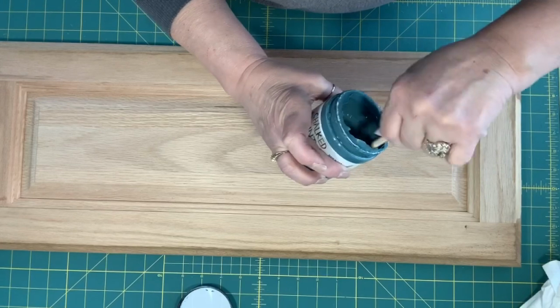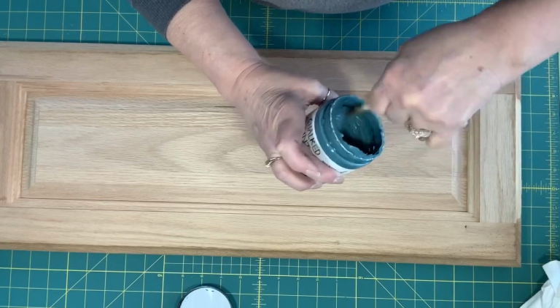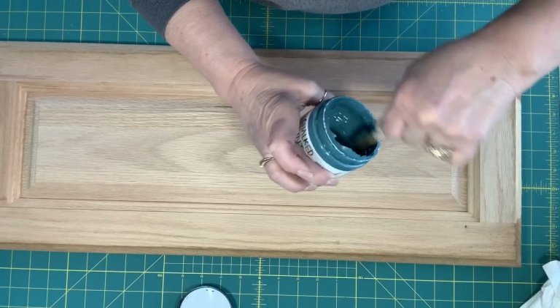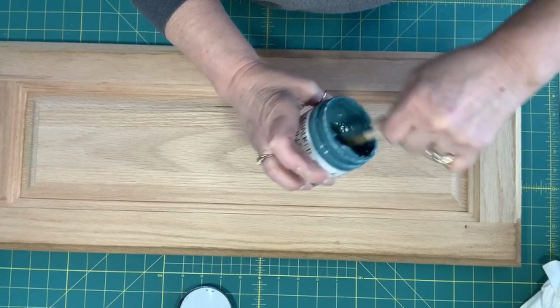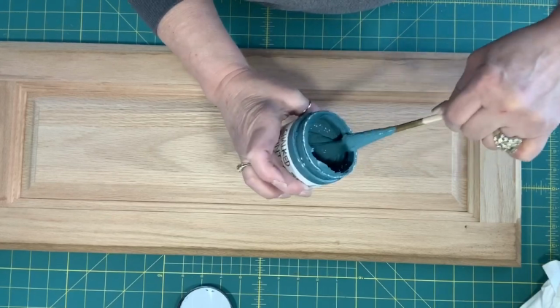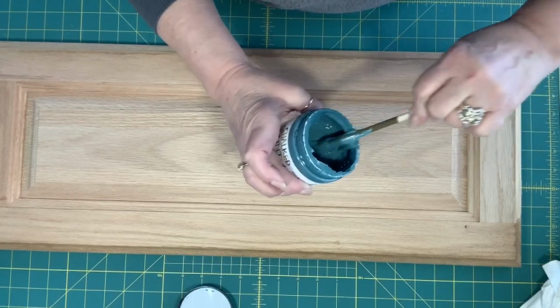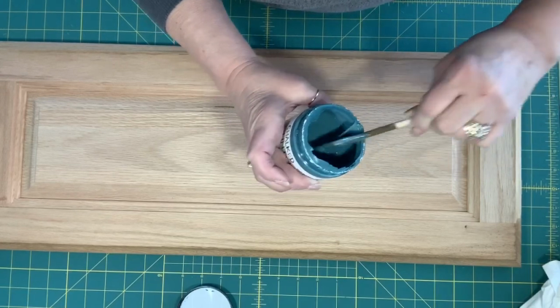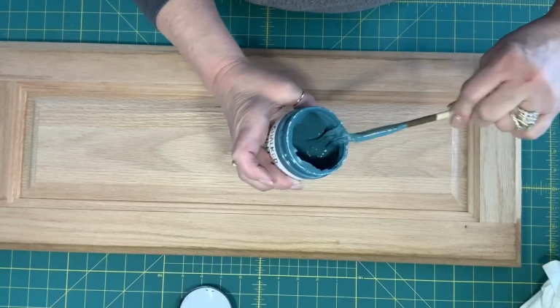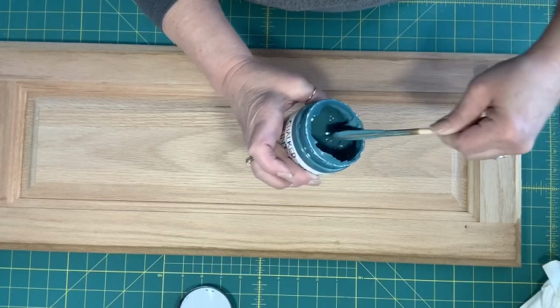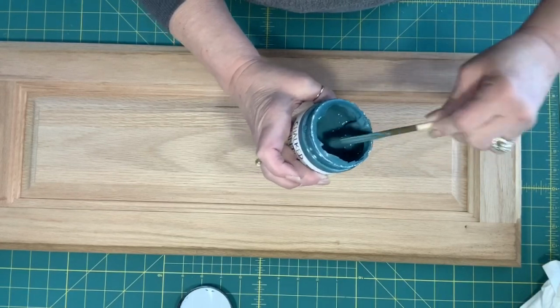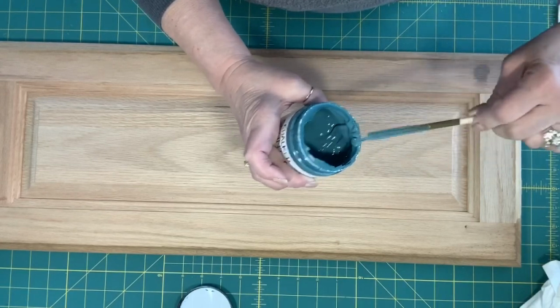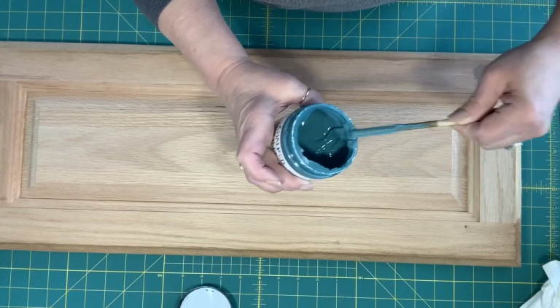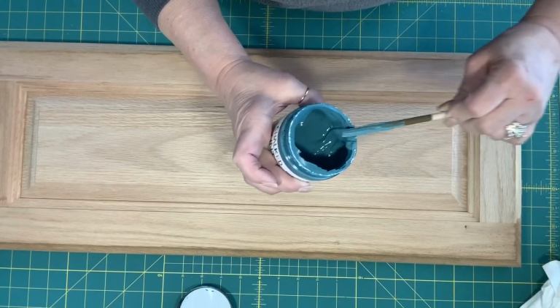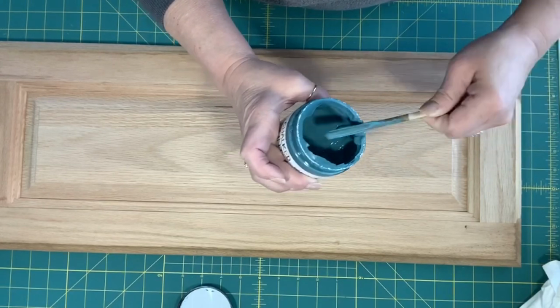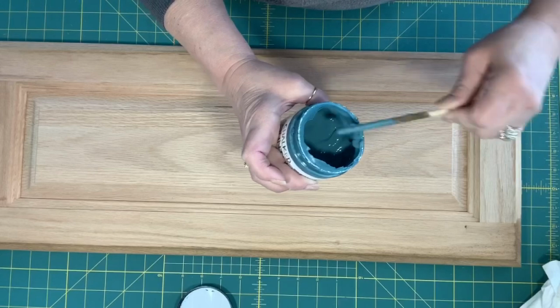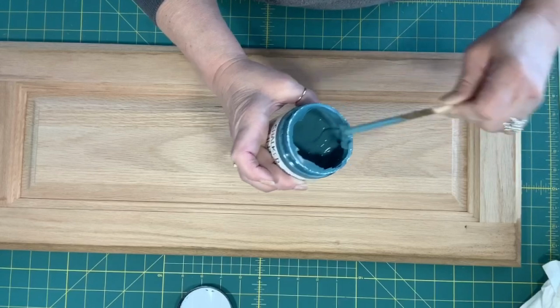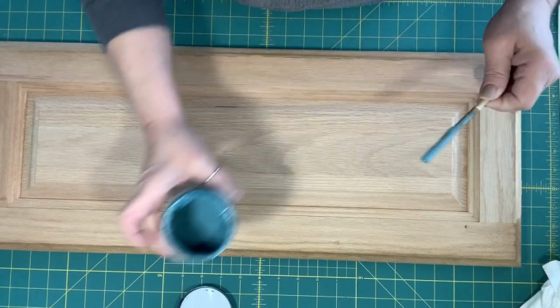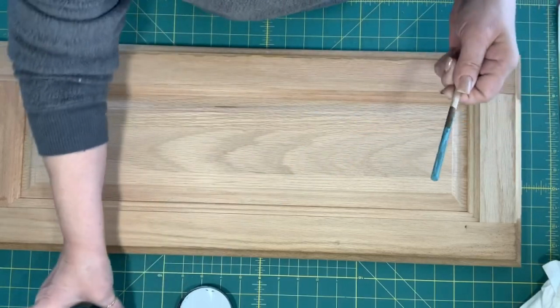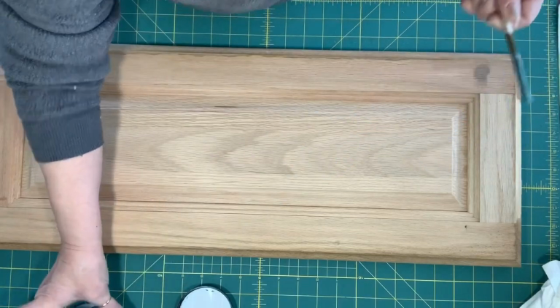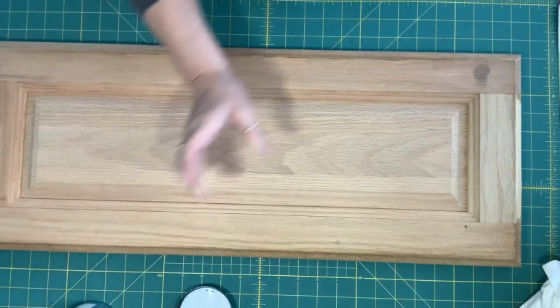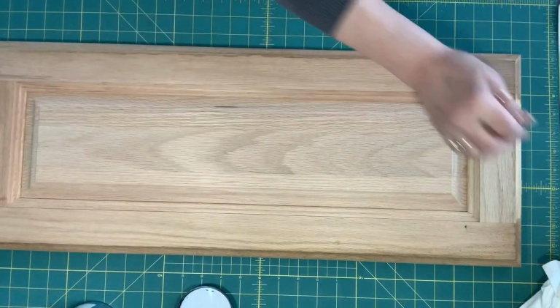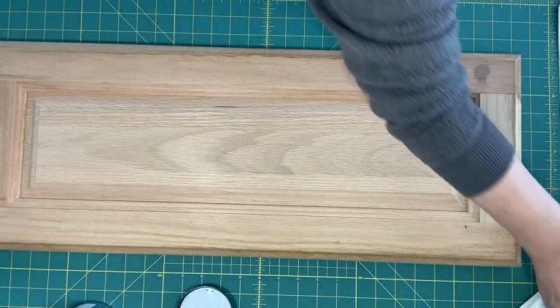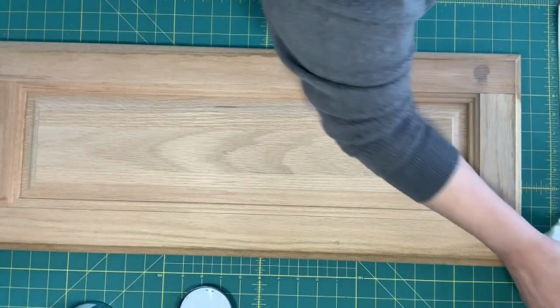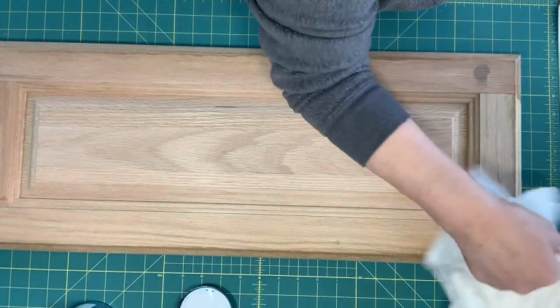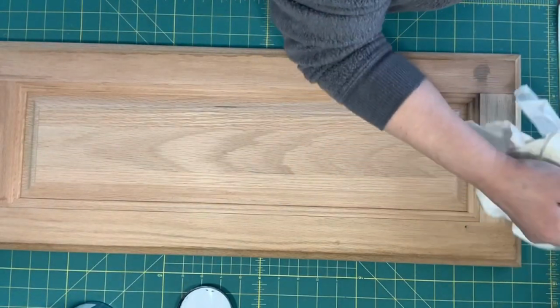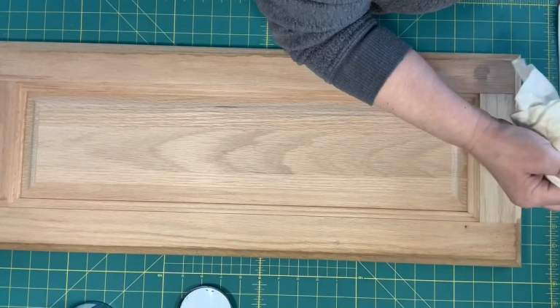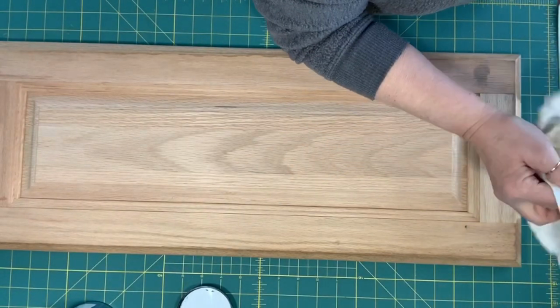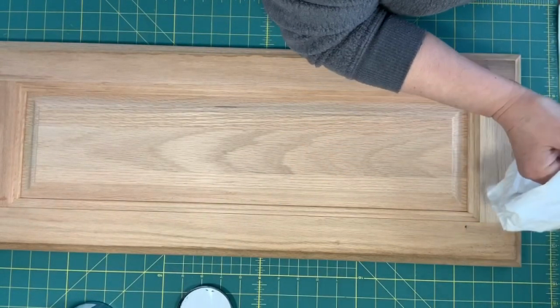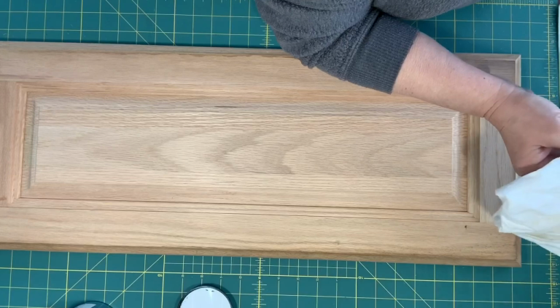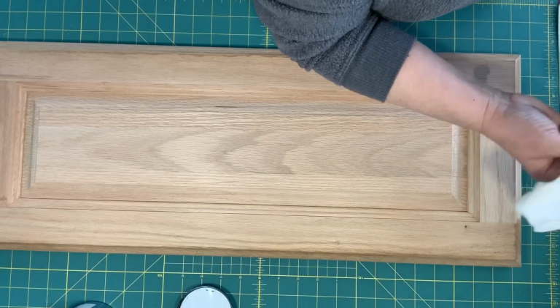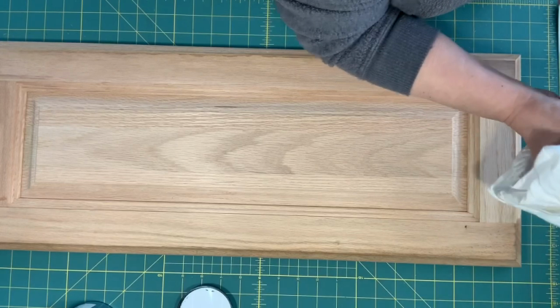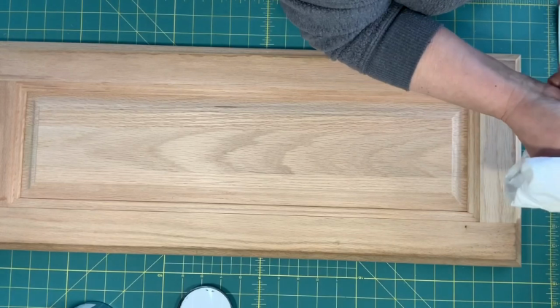Make sure anytime you open your paint, you get it pretty well mixed up. With these, they haven't been used in a while, so I definitely want to make sure that I get it mixed up really well.